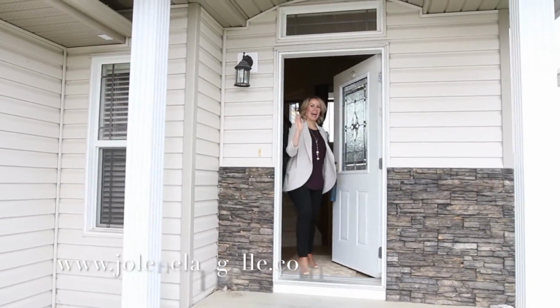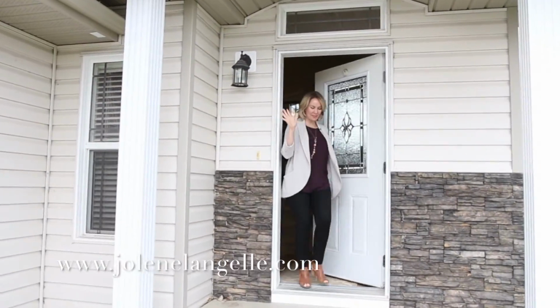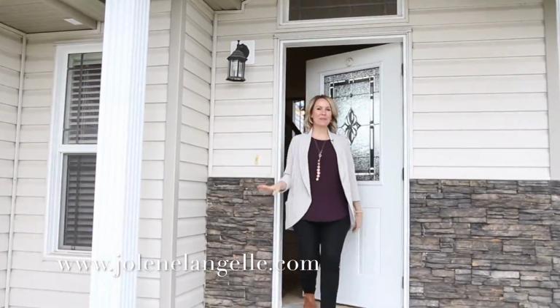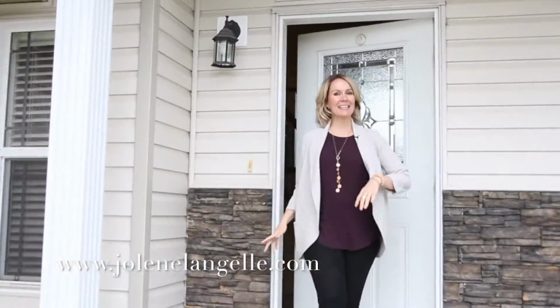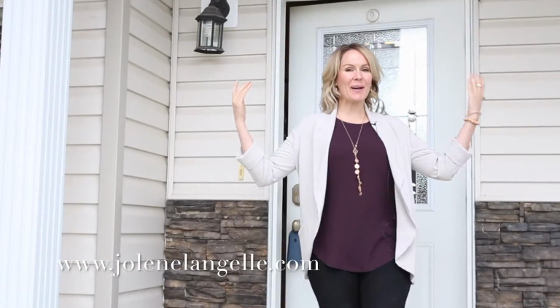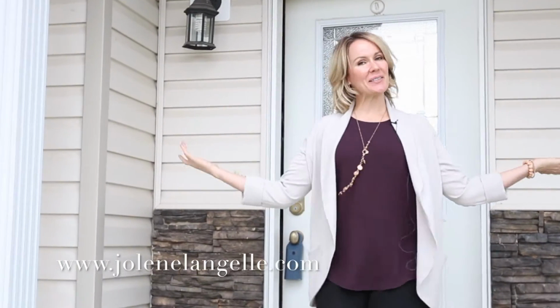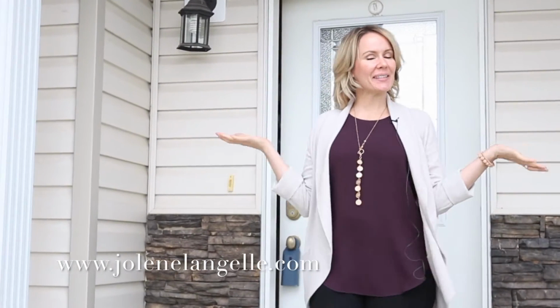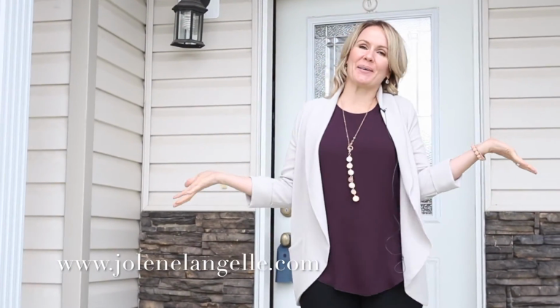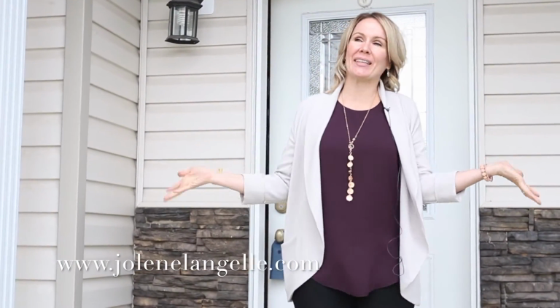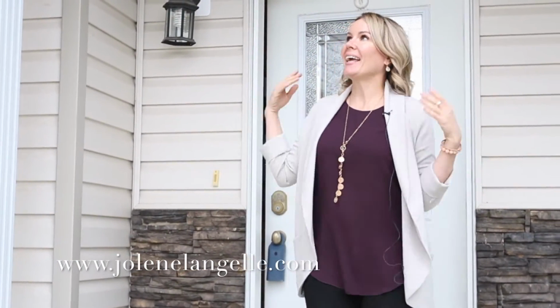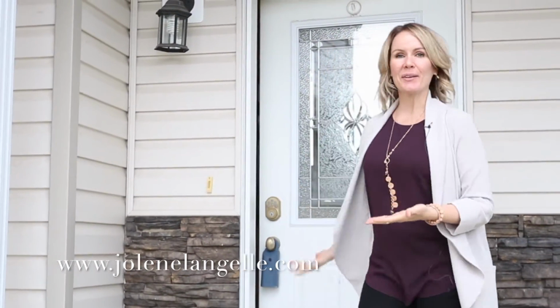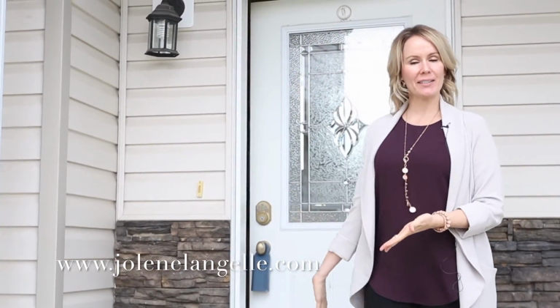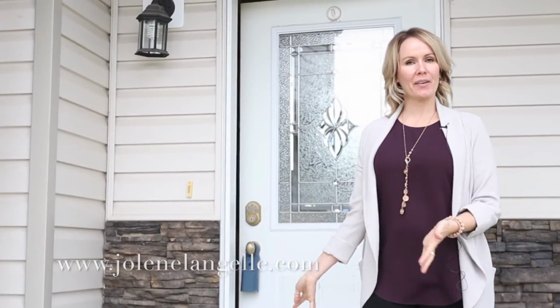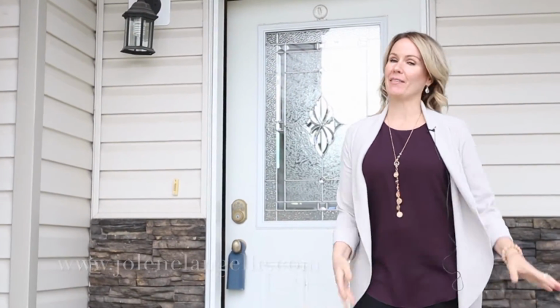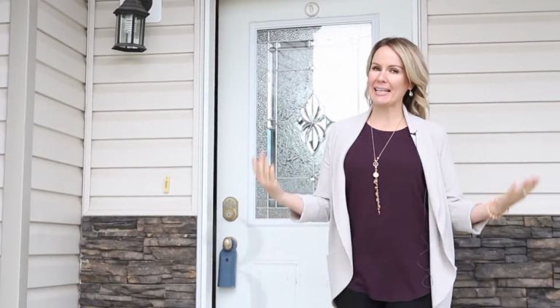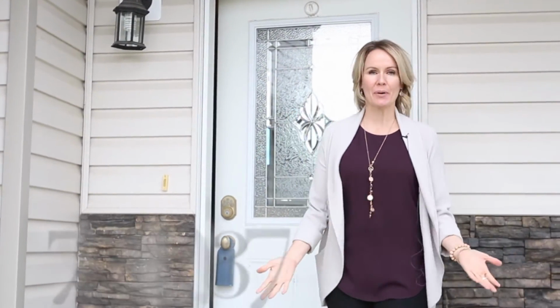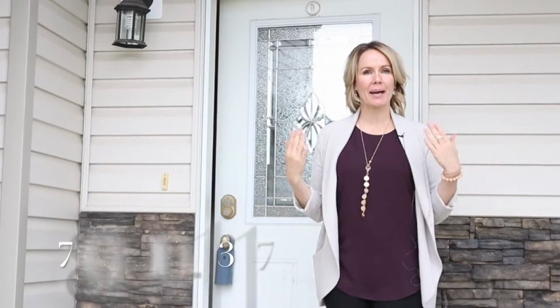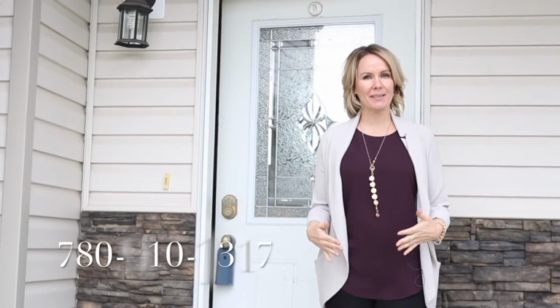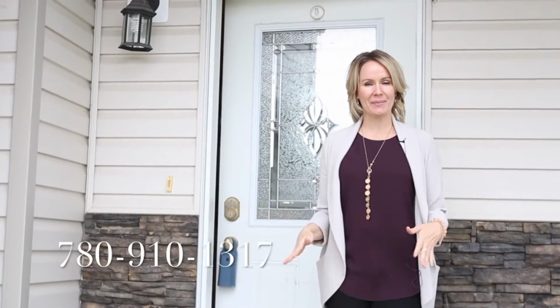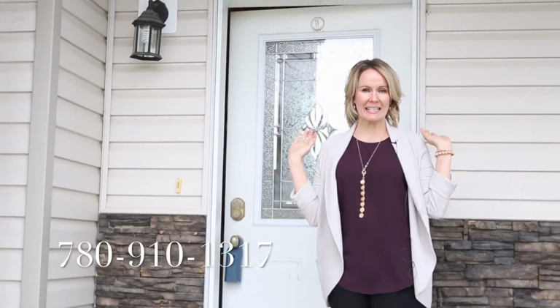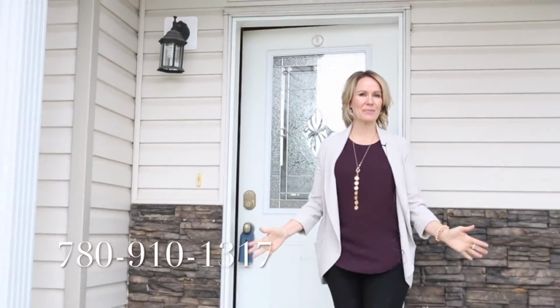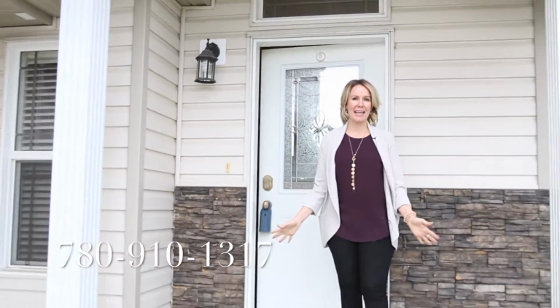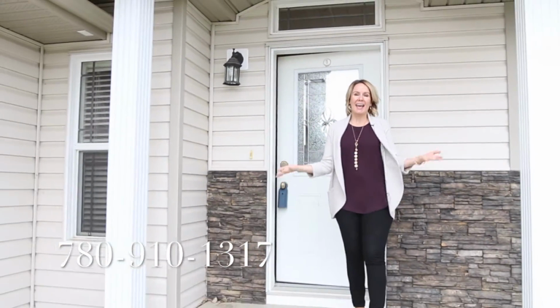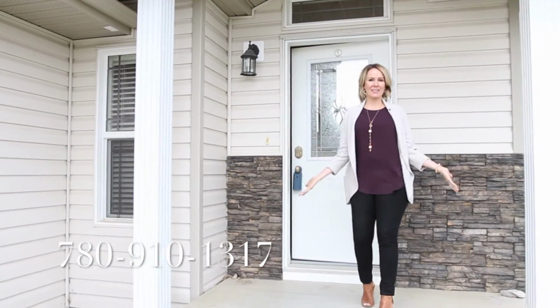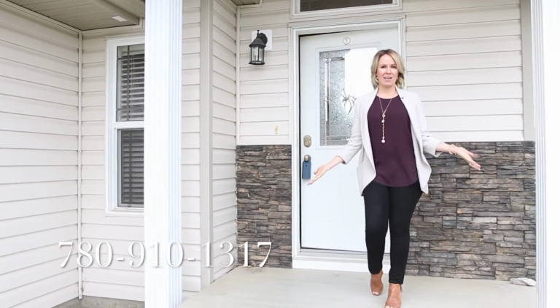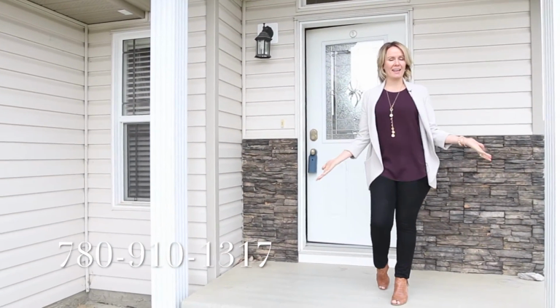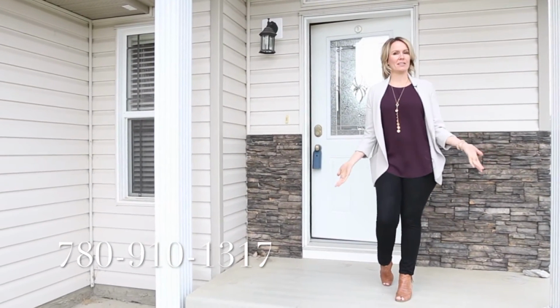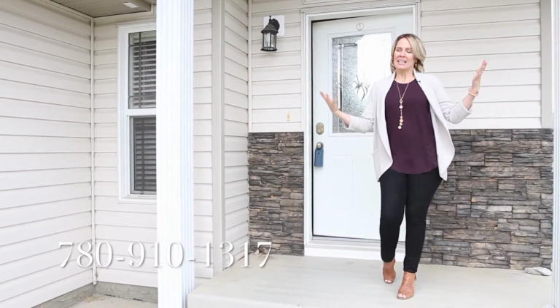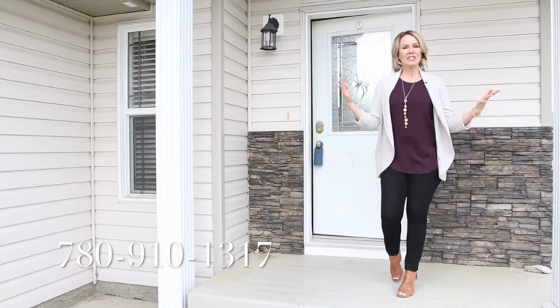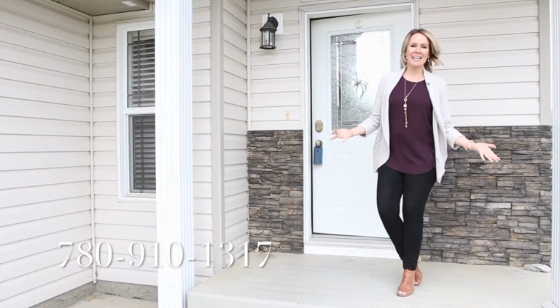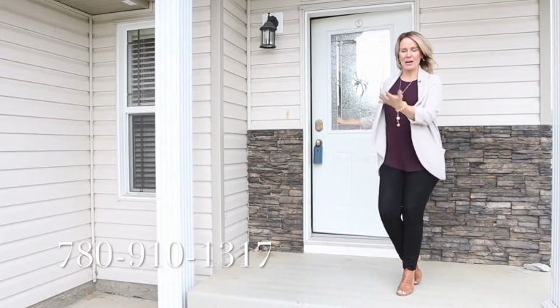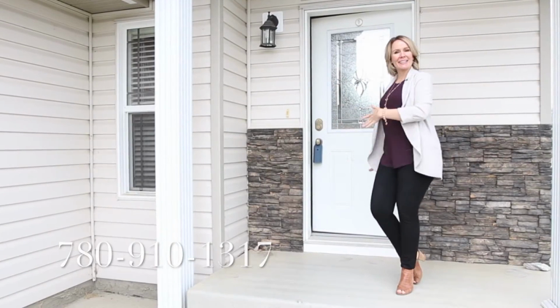Hi, it's Jolene with RE-MAX Elite, and welcome to Wetaskiwin, my hometown, and this beautiful house in Park Grove. If you would like to hear more about my top 10 reasons why this is an awesome property, an awesome area, and an awesome little city, come on inside.